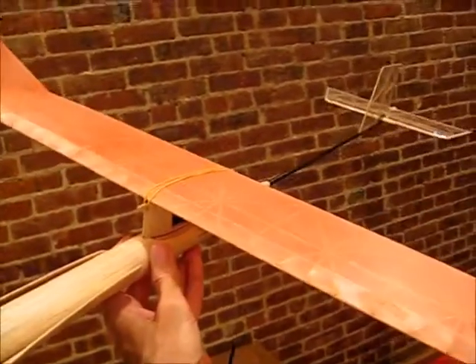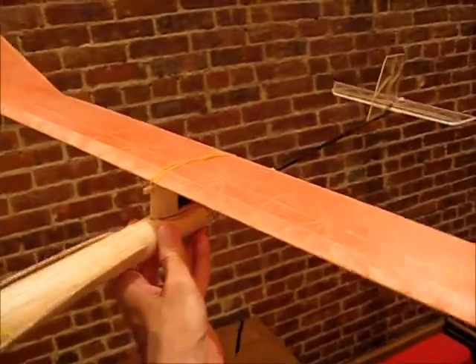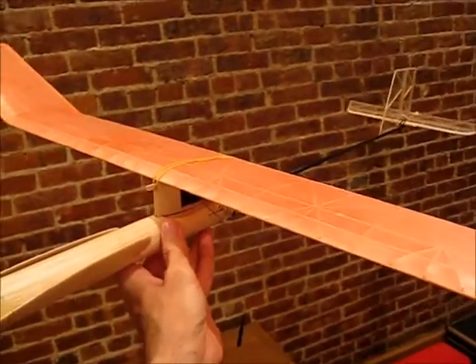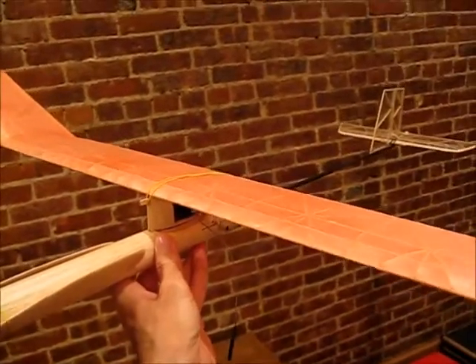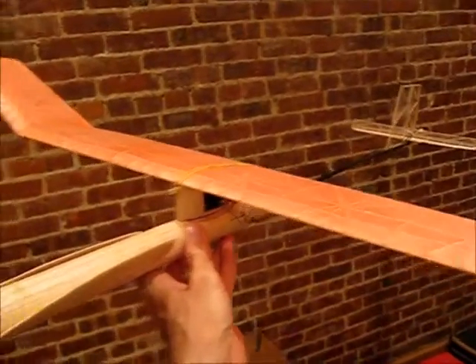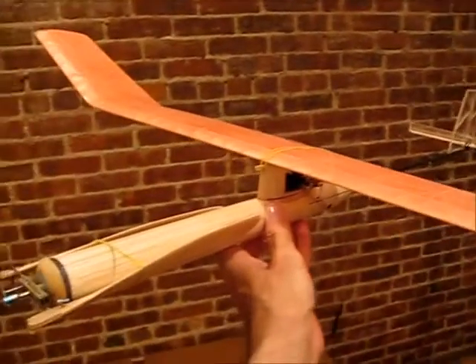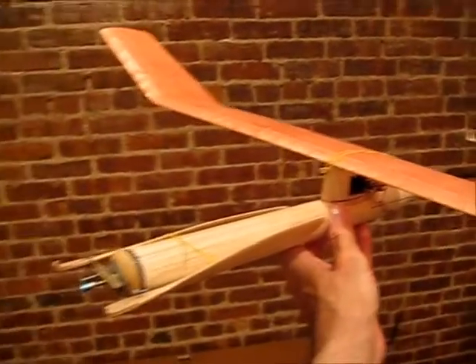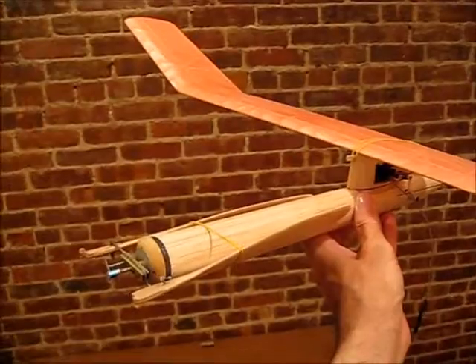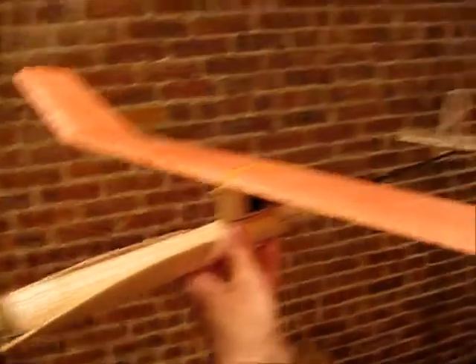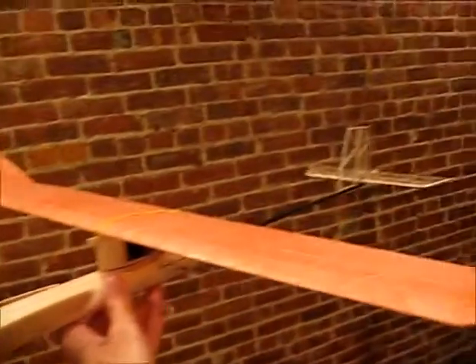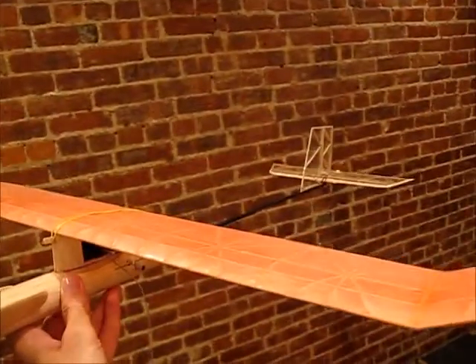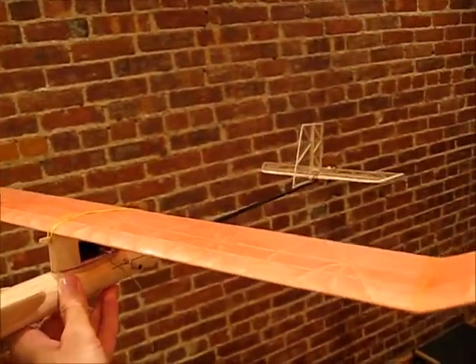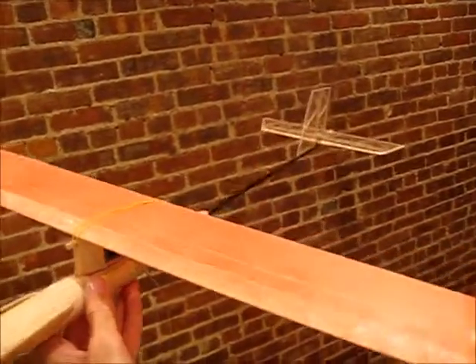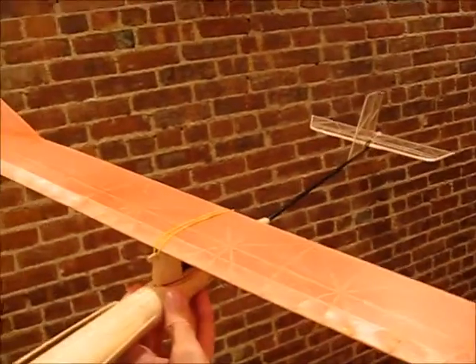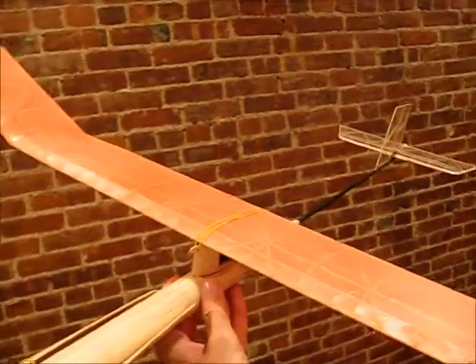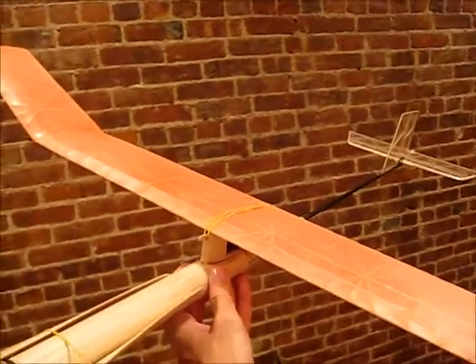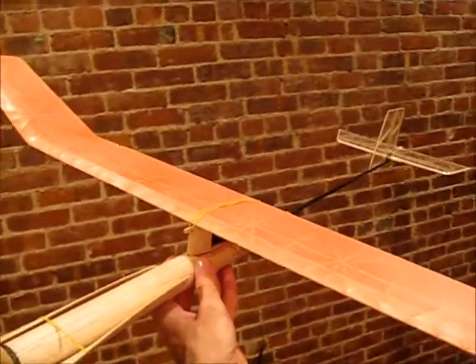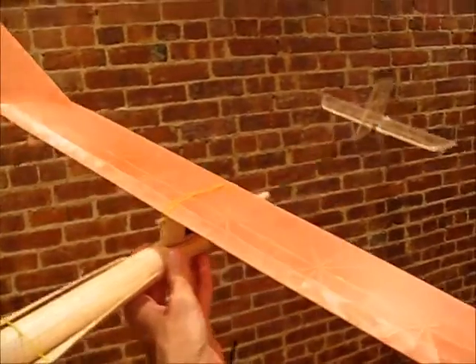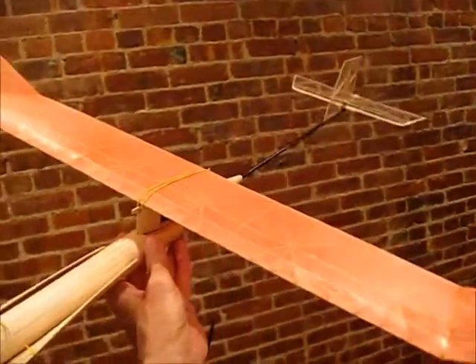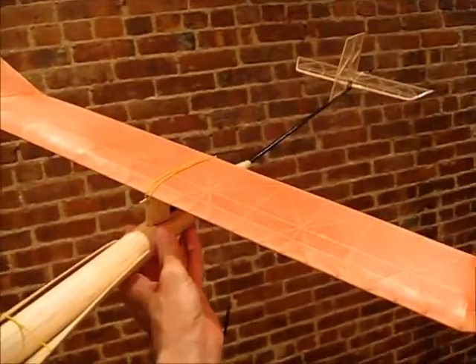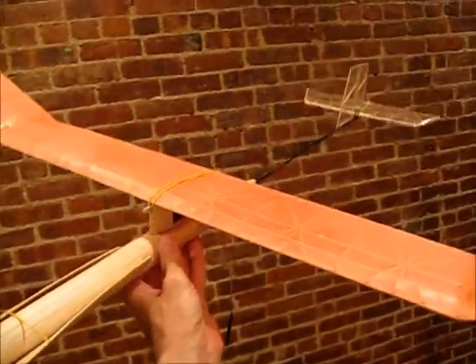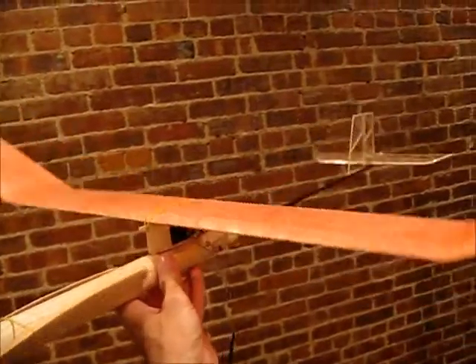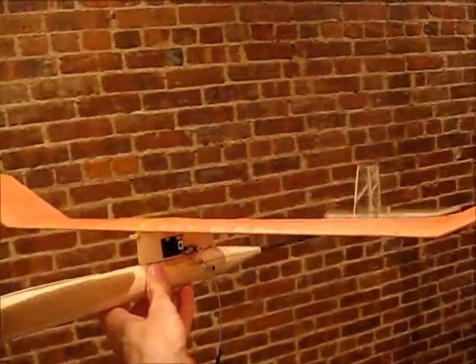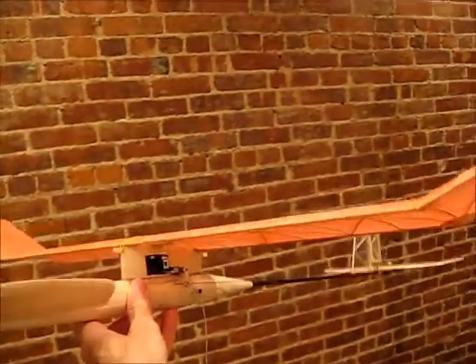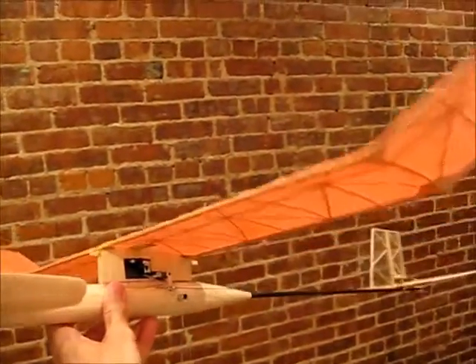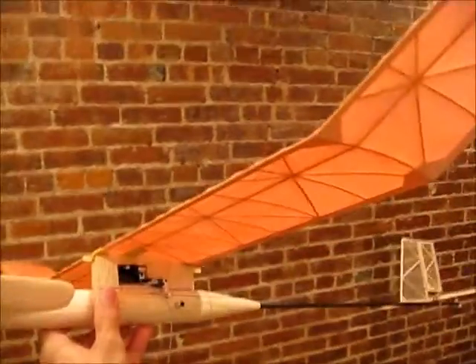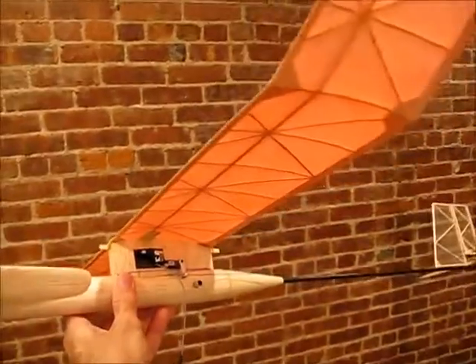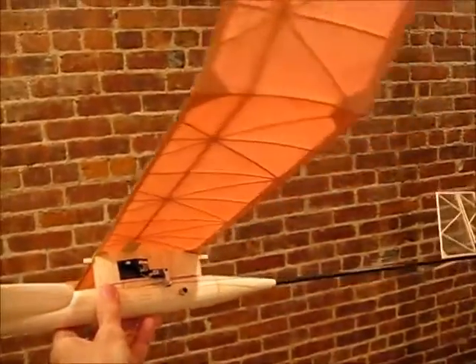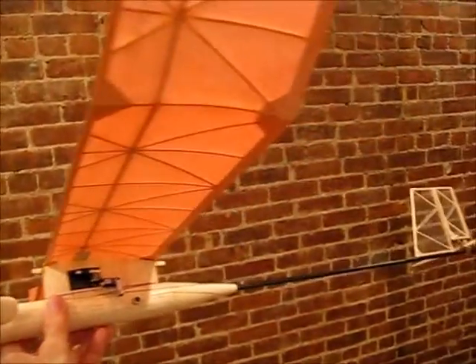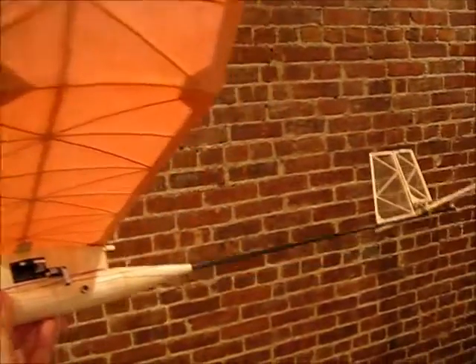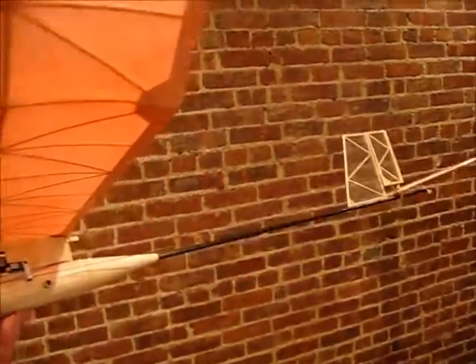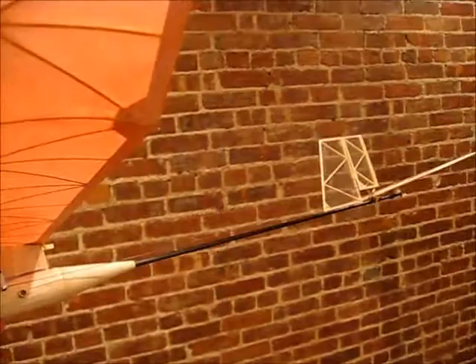It's a little on the heavy side — it should weigh 70 or so grams; this one's about 100 grams. But I used hardwood for the front end and had to make modifications for the rudder. I also put three coats of dope on the wing, which was a little bit too much and made the wing kind of heavy. But I'm sure it's gonna fly great anyway, so we're gonna go out and give it a shot.